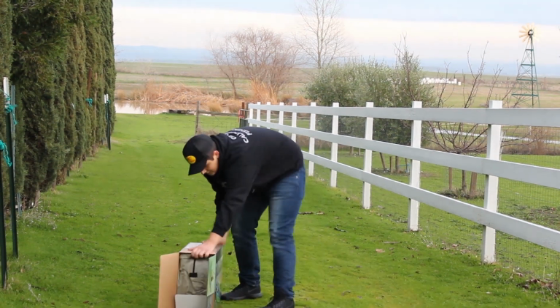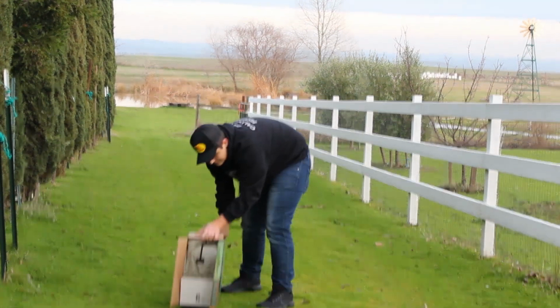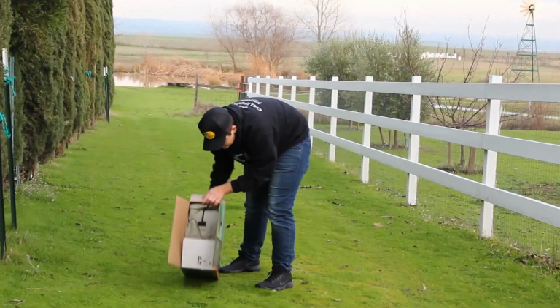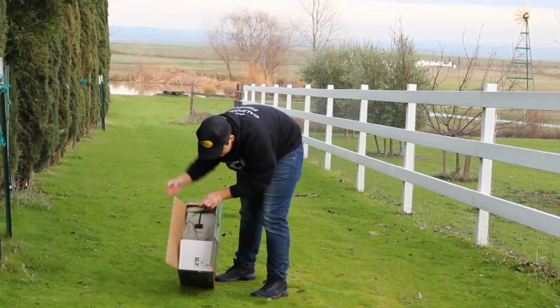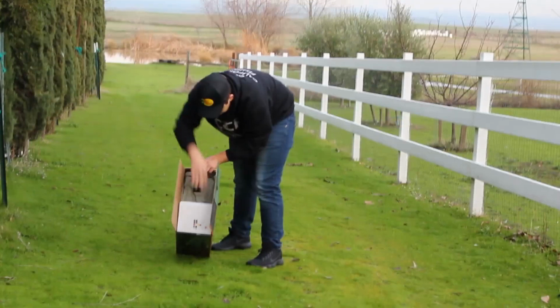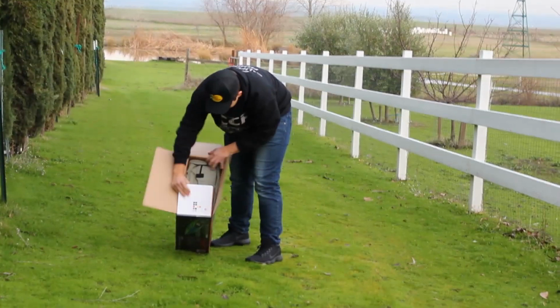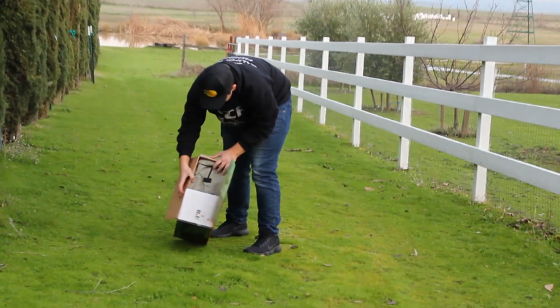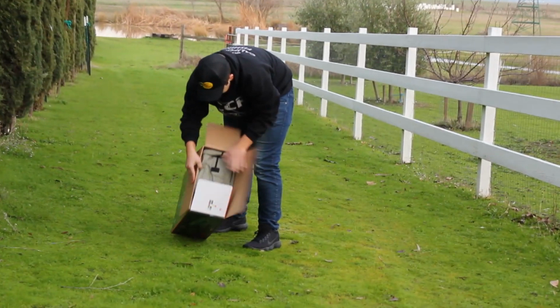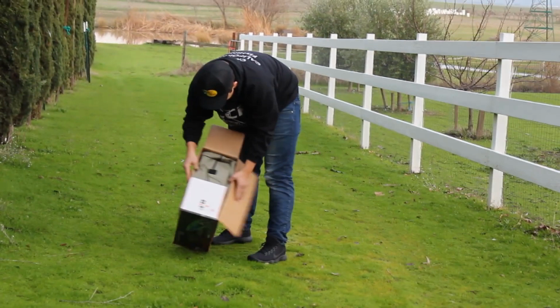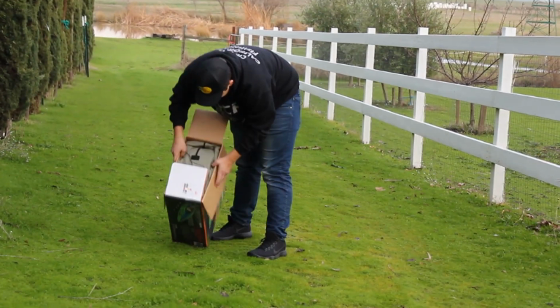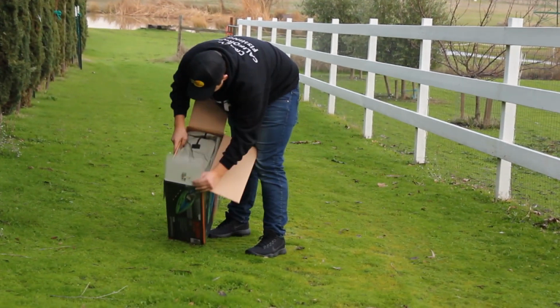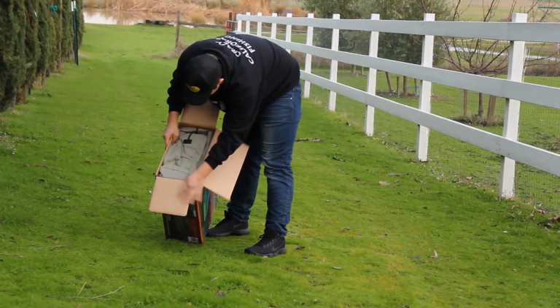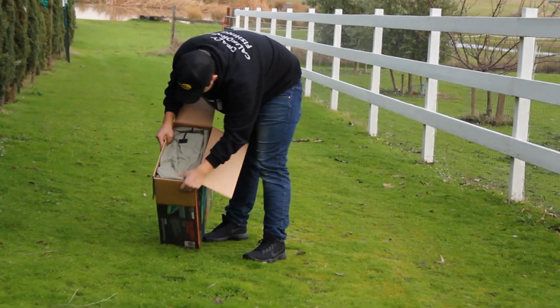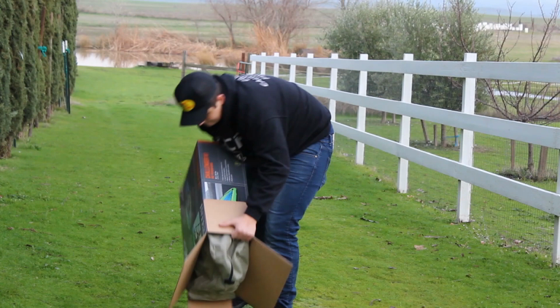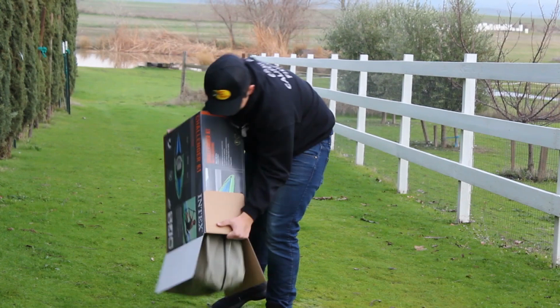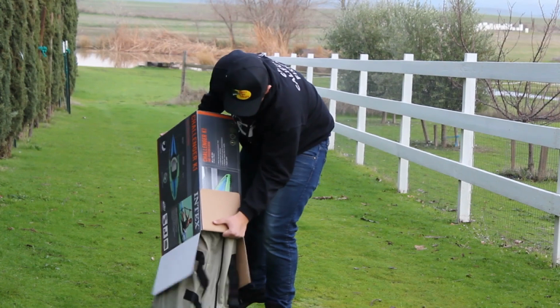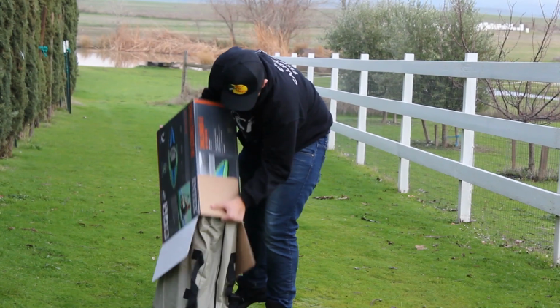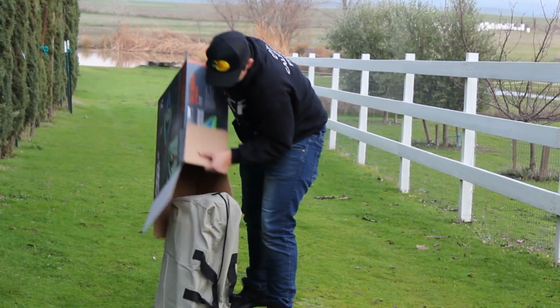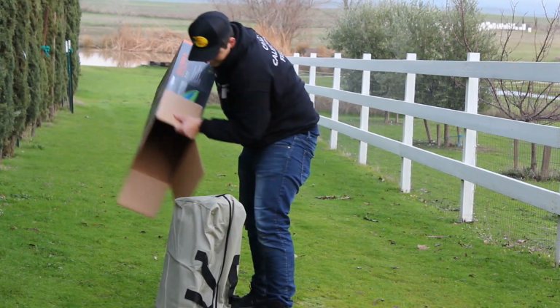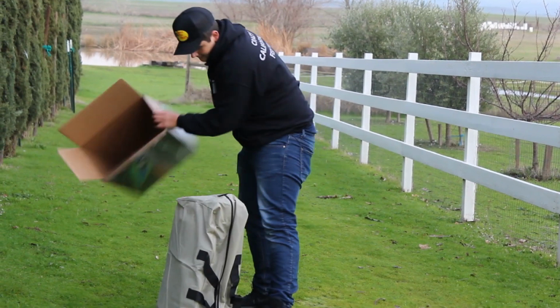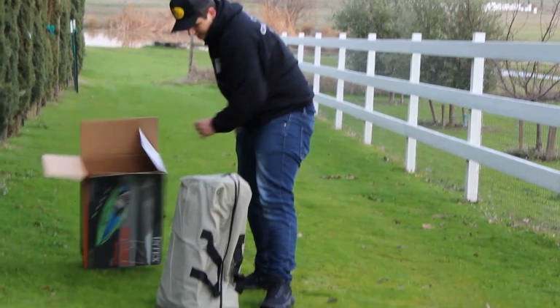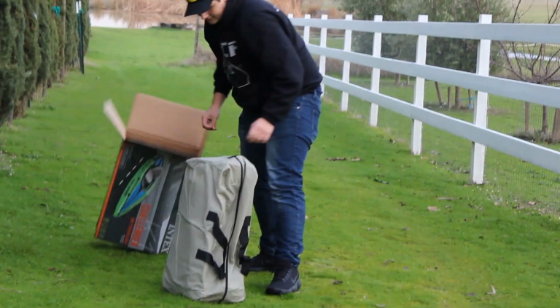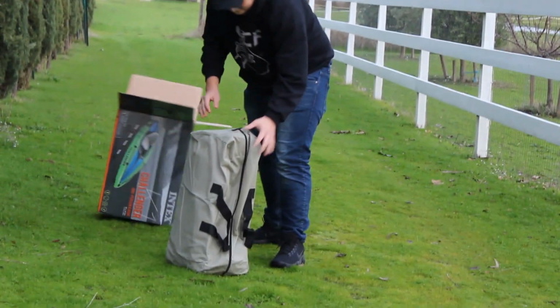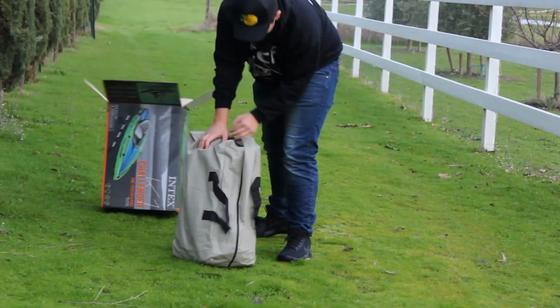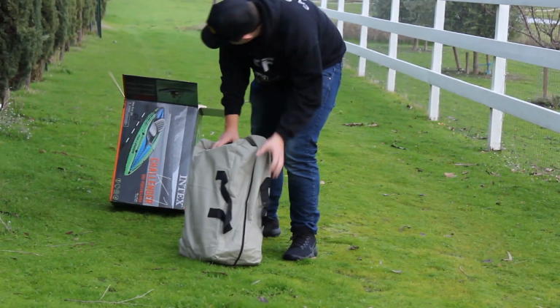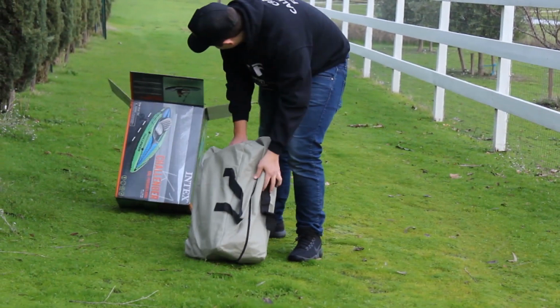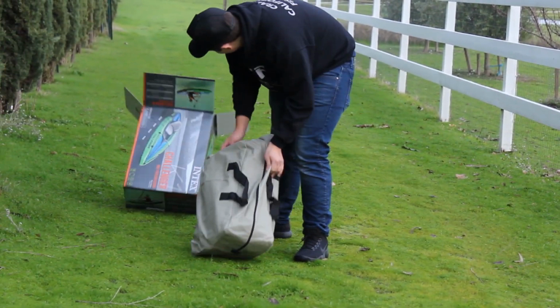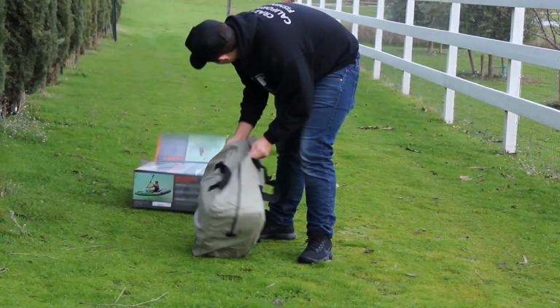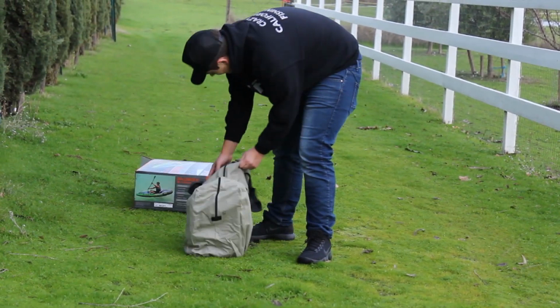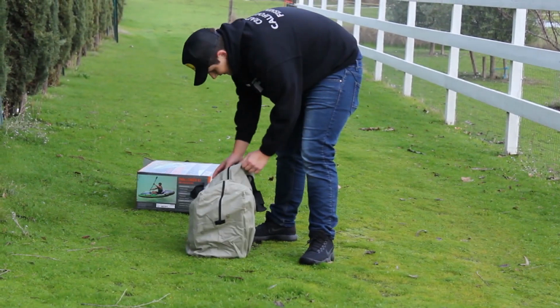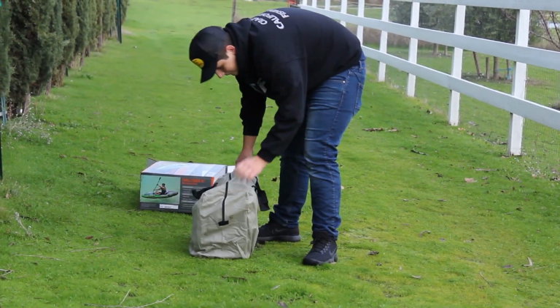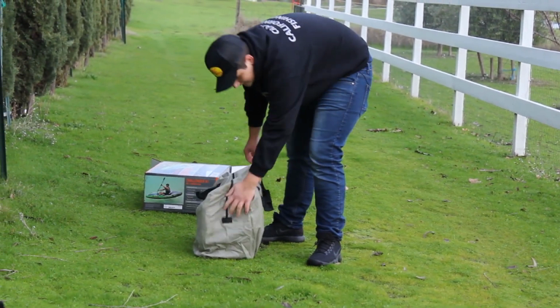So it comes inside this bag-like thing. I guess I didn't need the box.